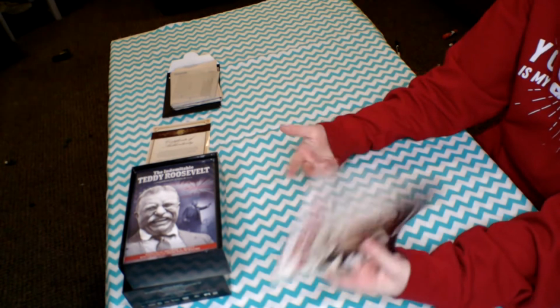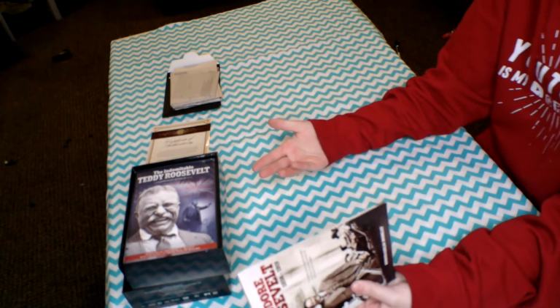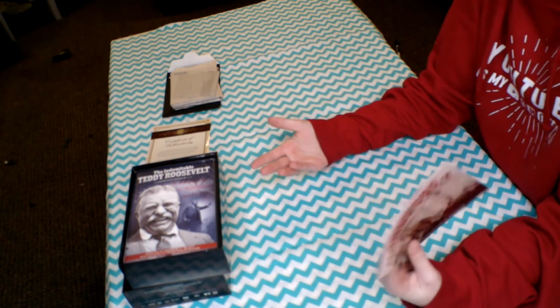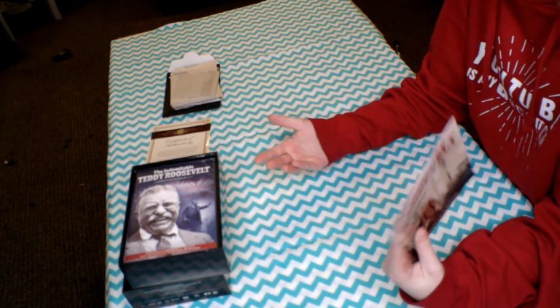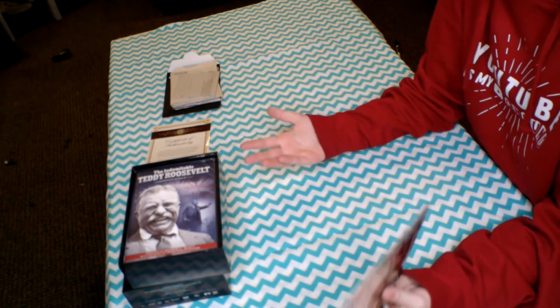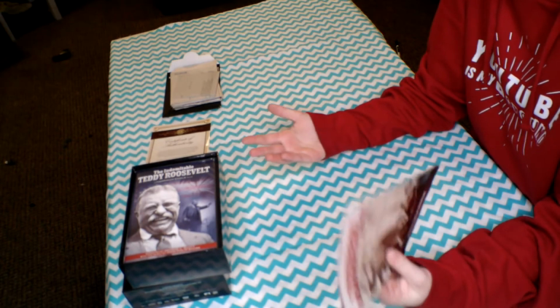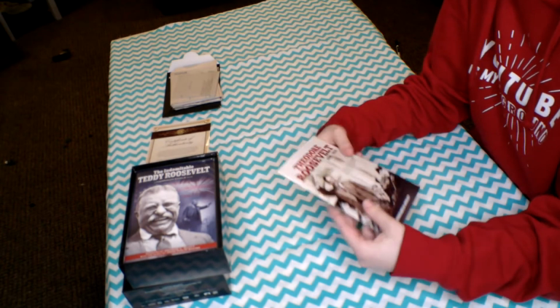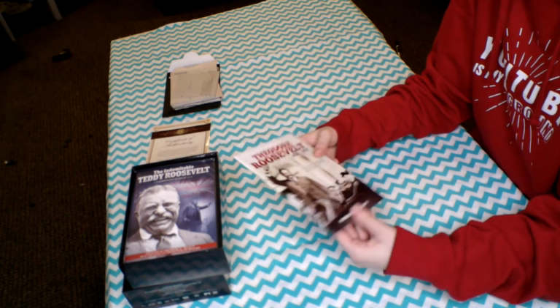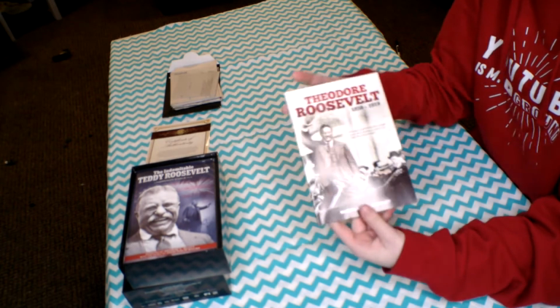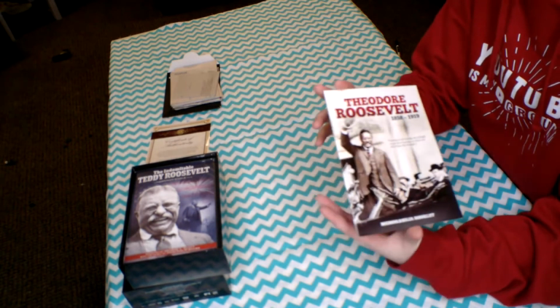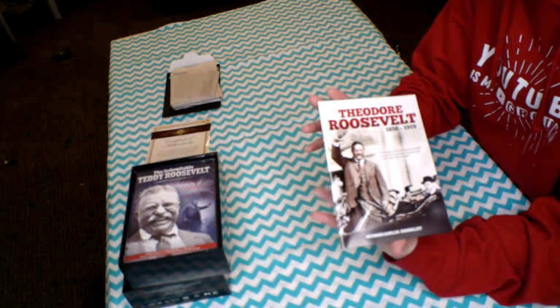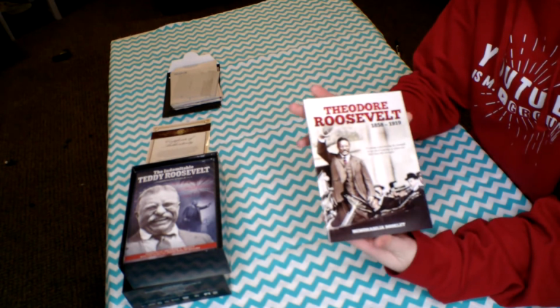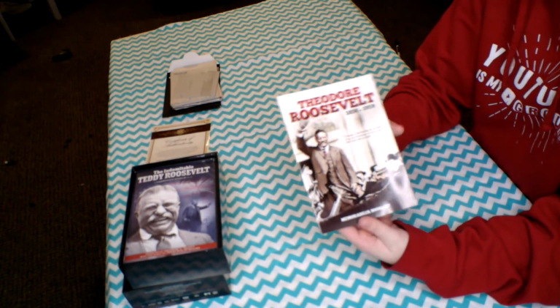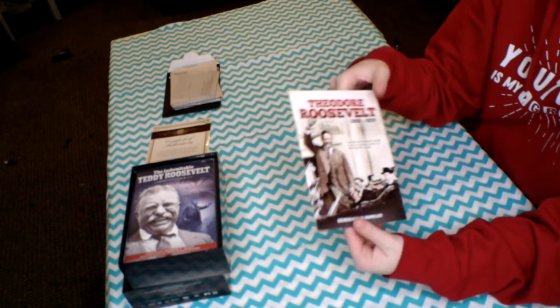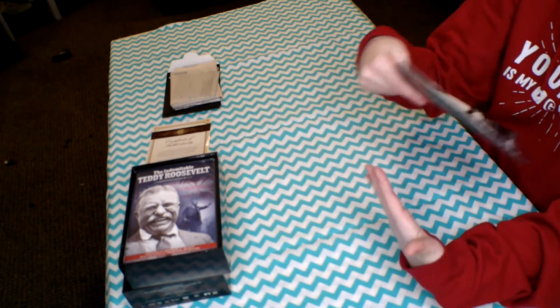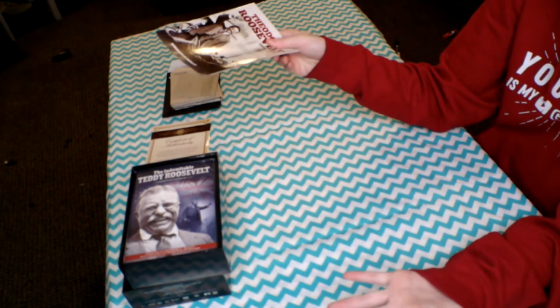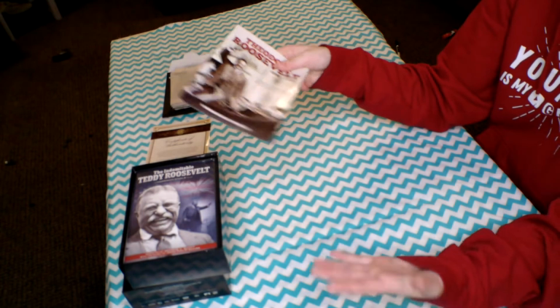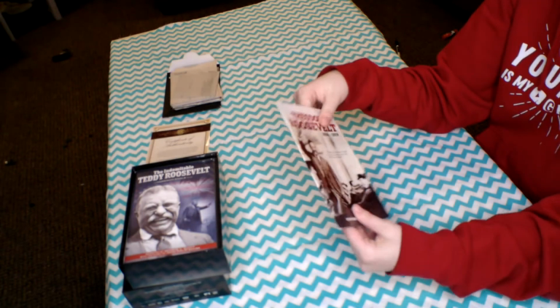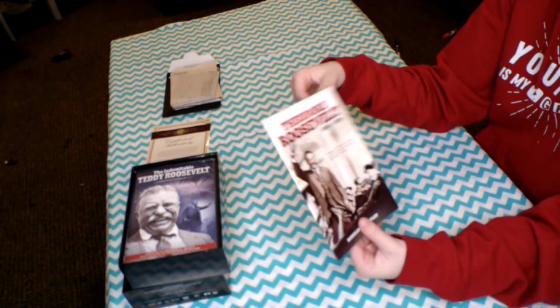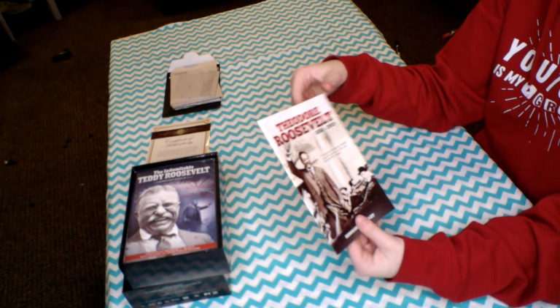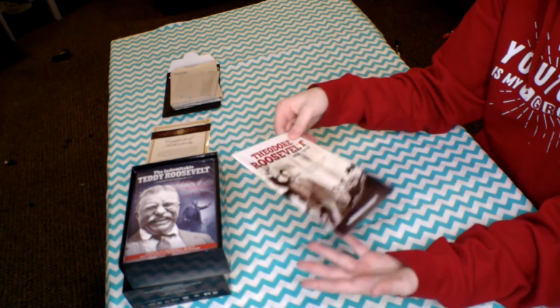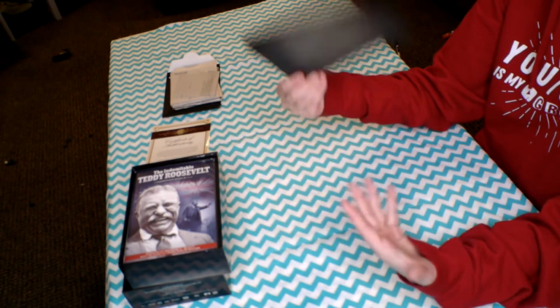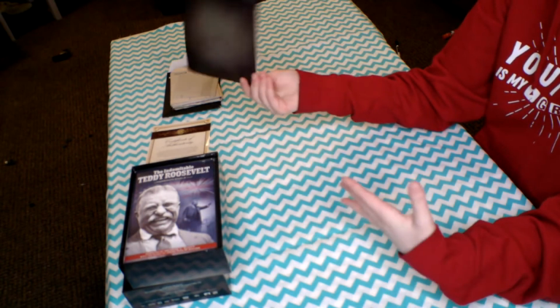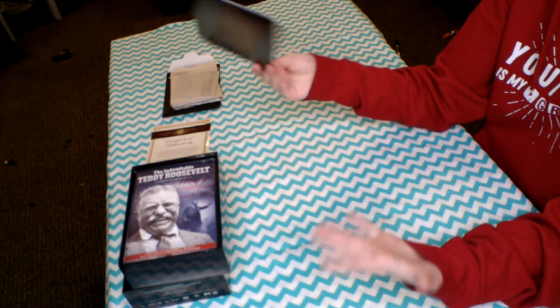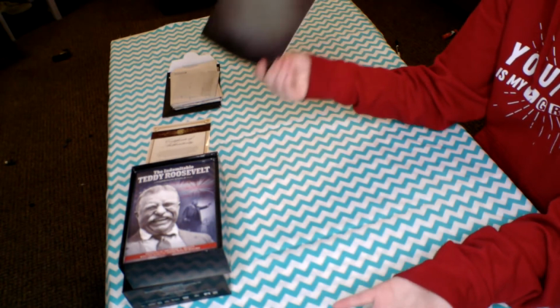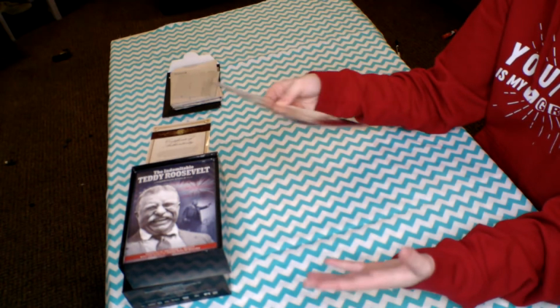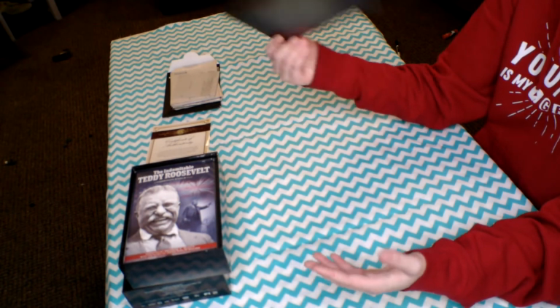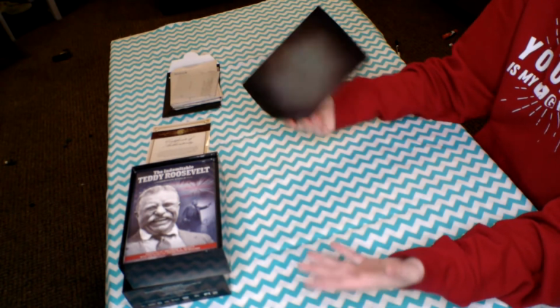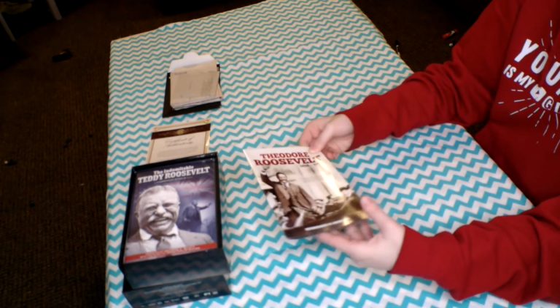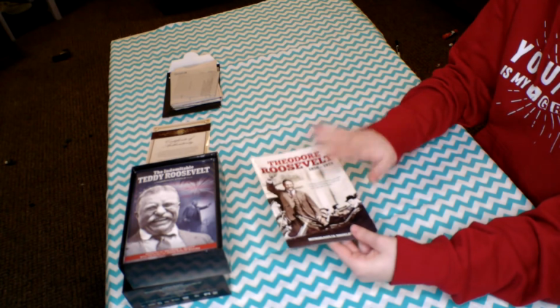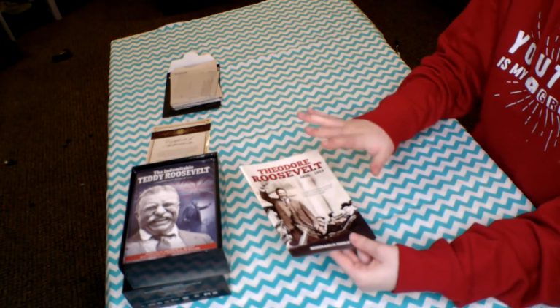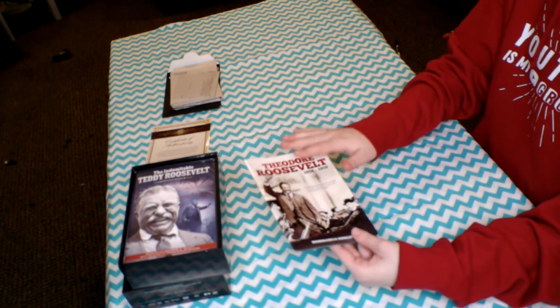The guide also includes a reference to everything inside the memorabilia pouch. So in case you saw a letter and had no clue what it was, this guide explains everything — what it is, when it happened, and details like that, which is really, really cool.